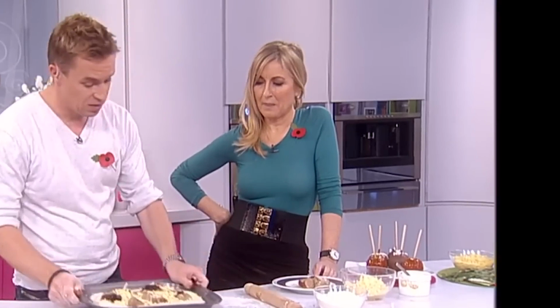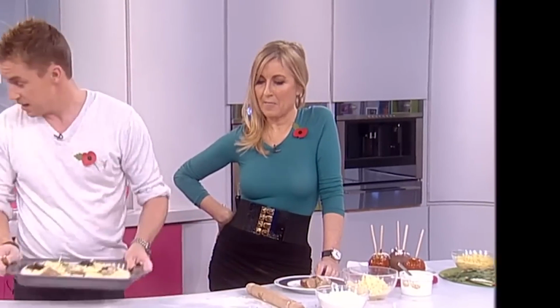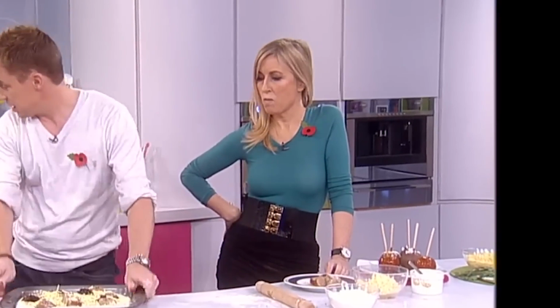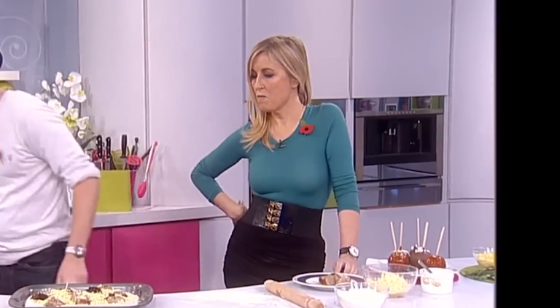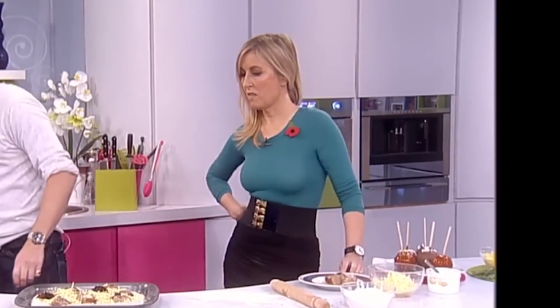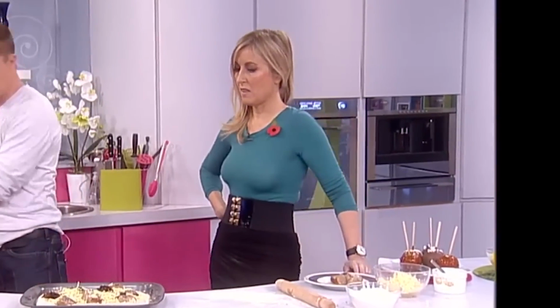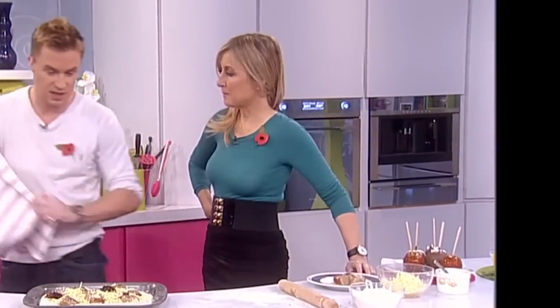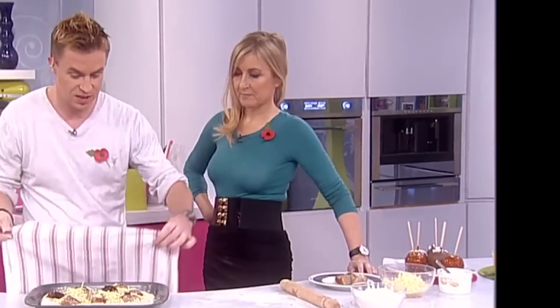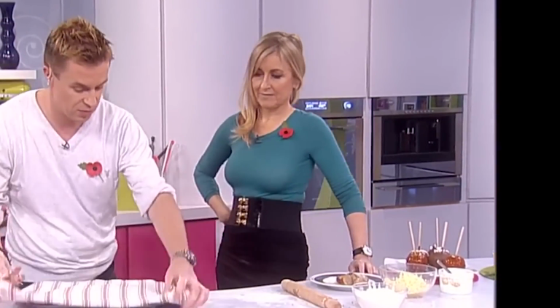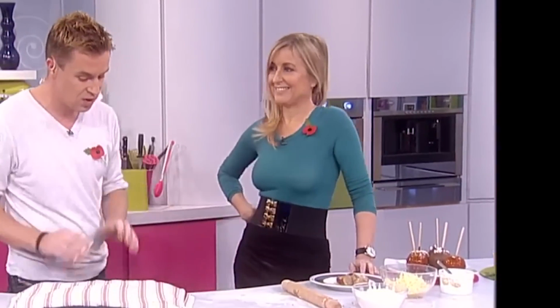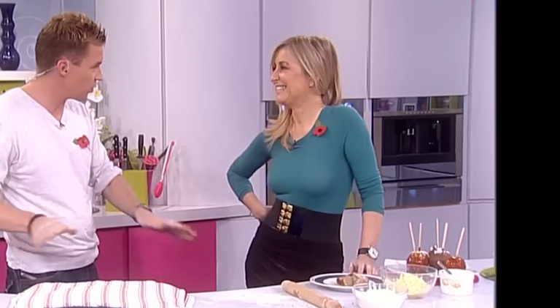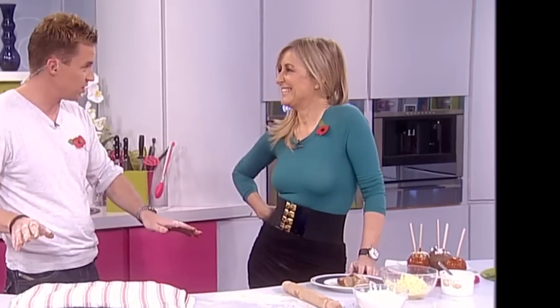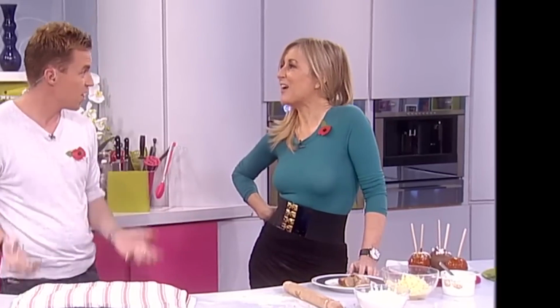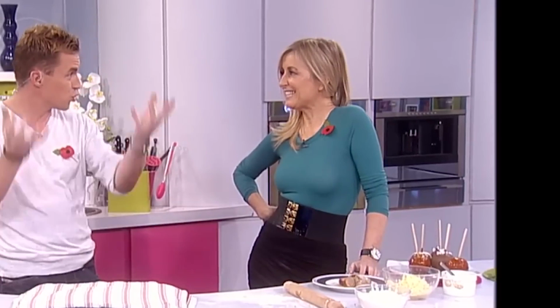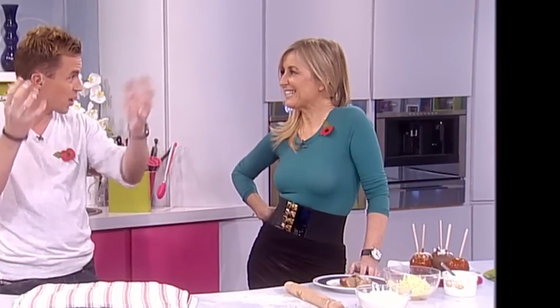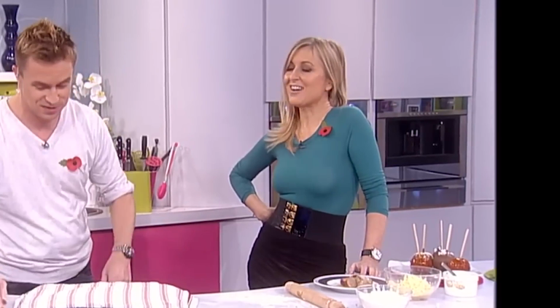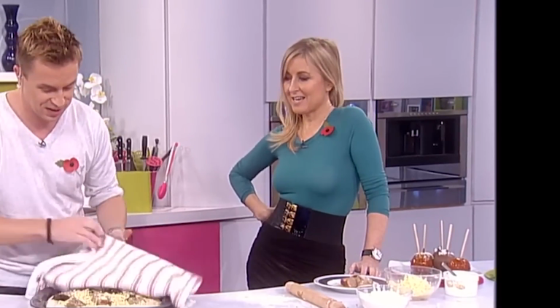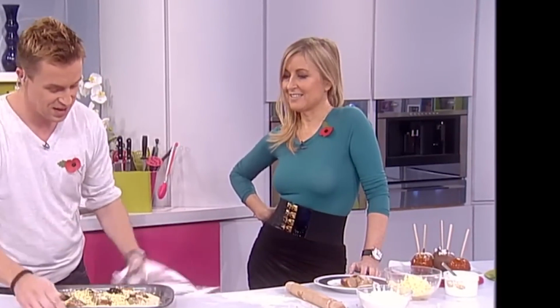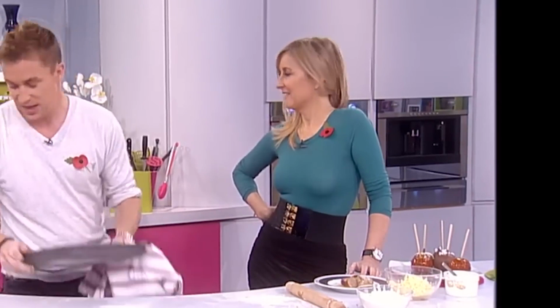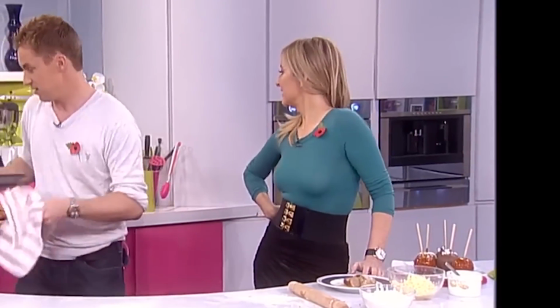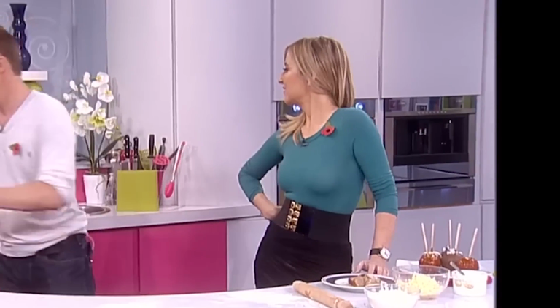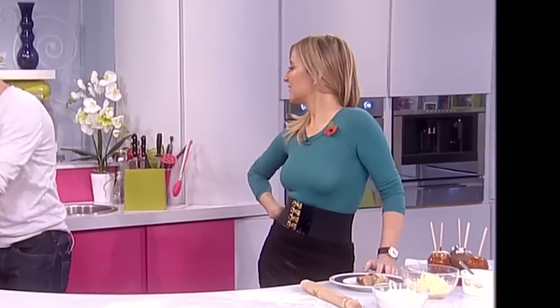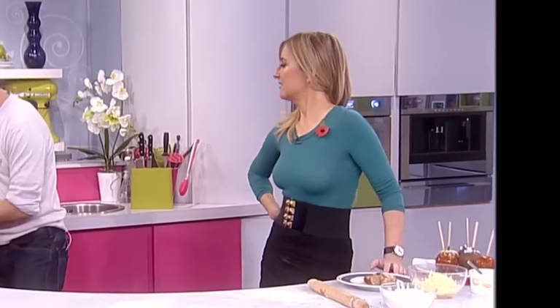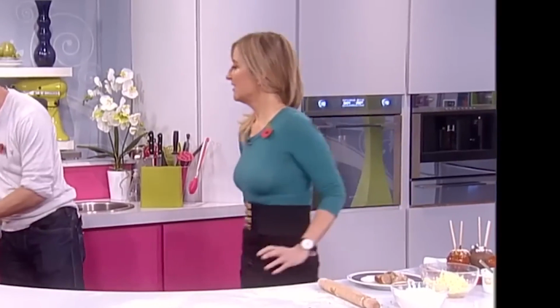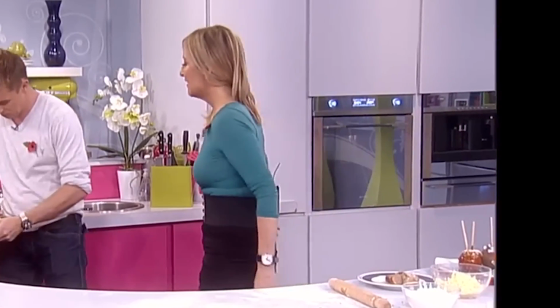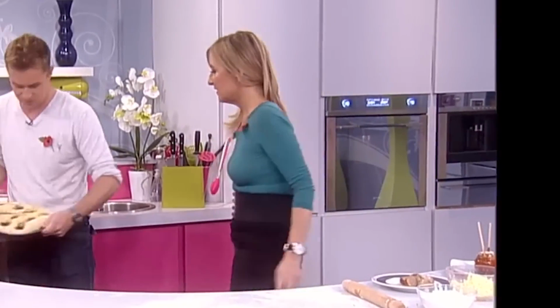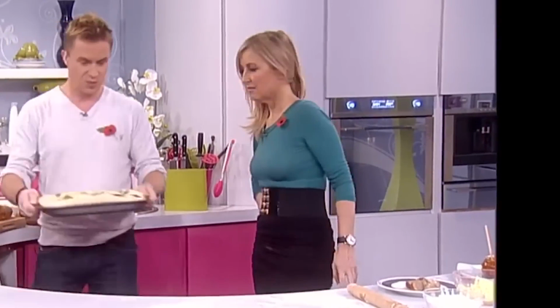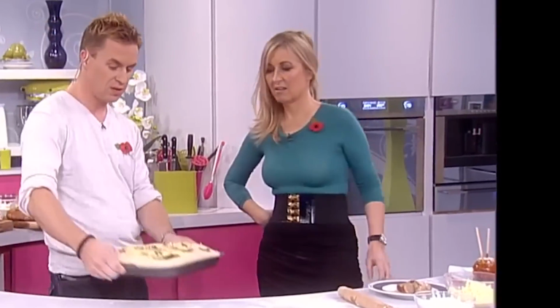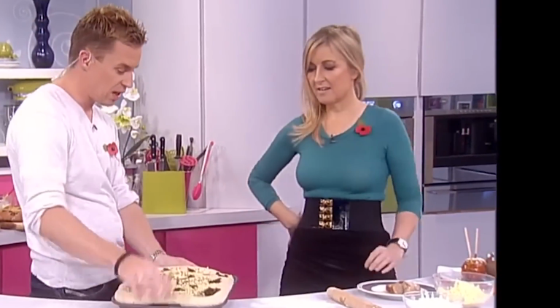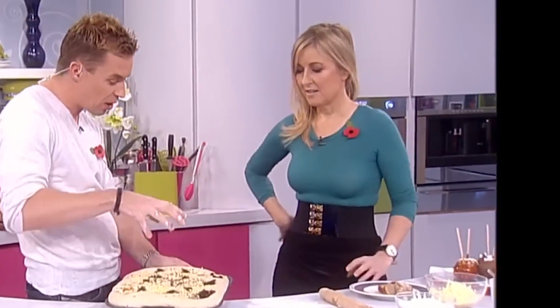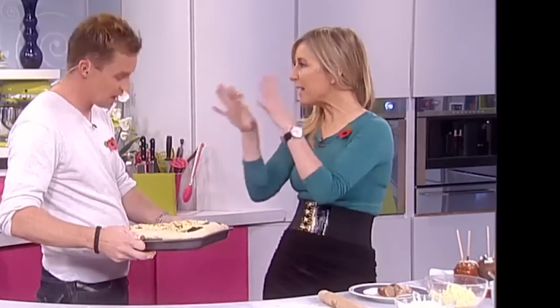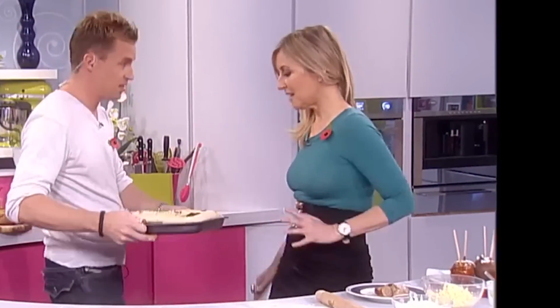Now, again, tea towel over the top. At this stage, very important — 40 minutes. It cruises back up again. And then it looks like this. This is the proved one. Oh, there's the proved one. Lovely. Embedded. Indeed.